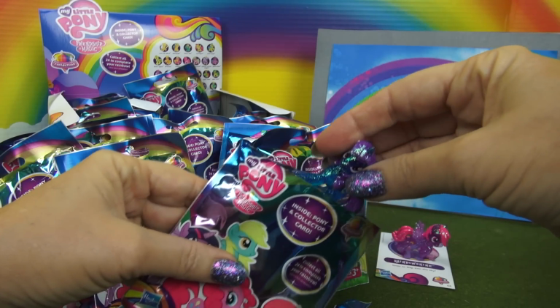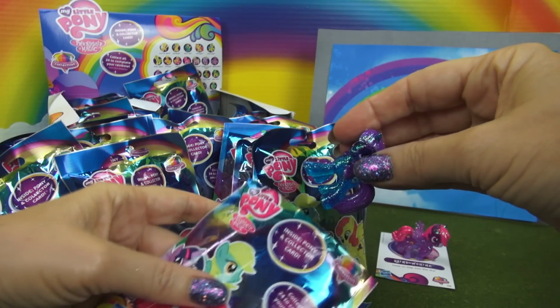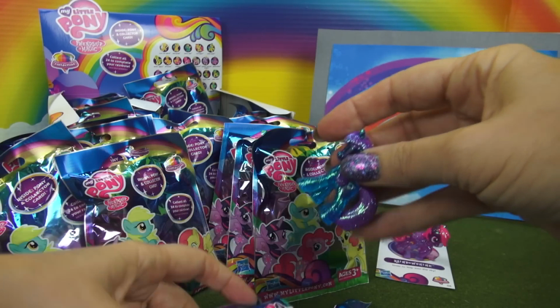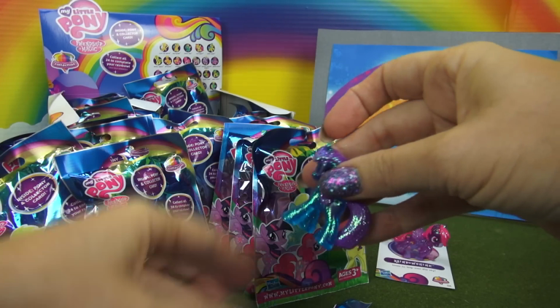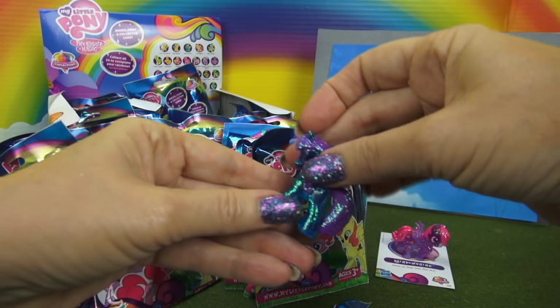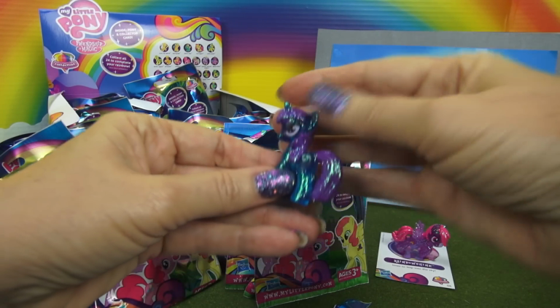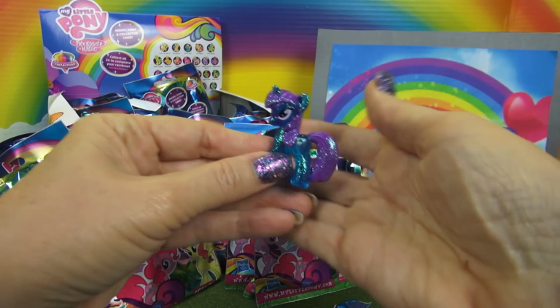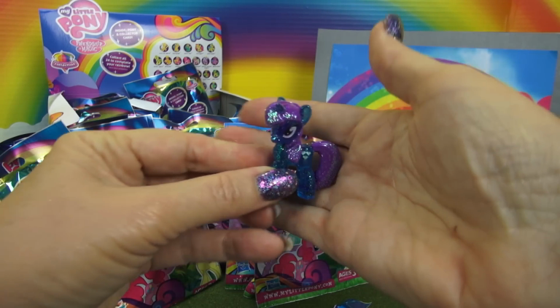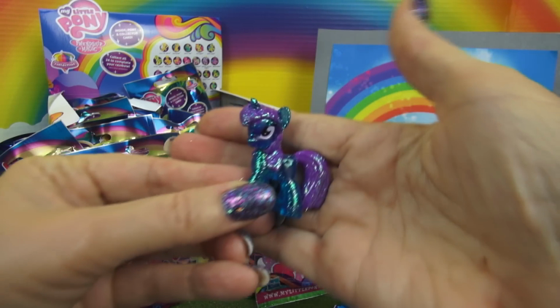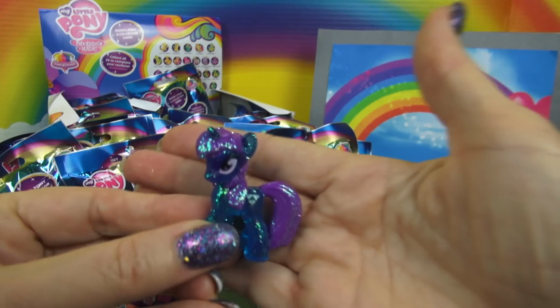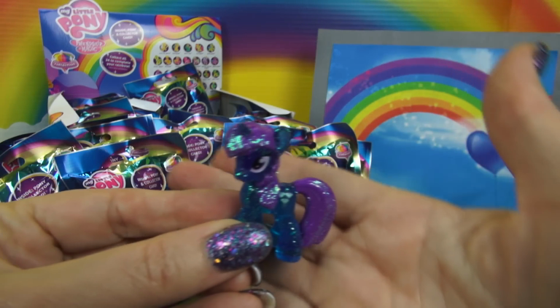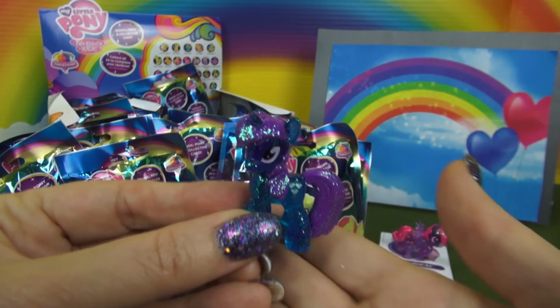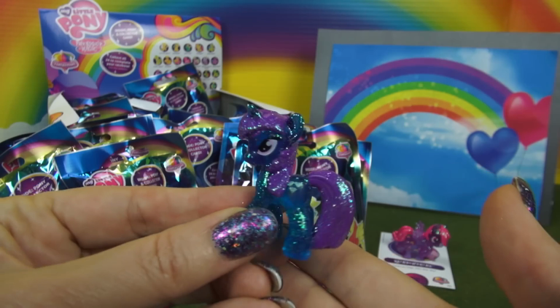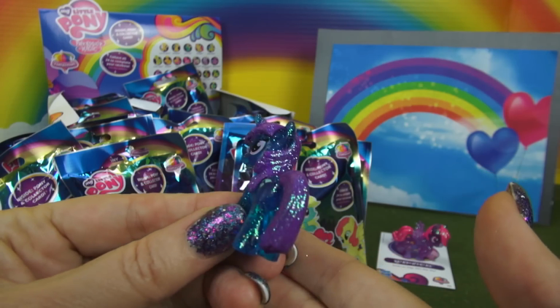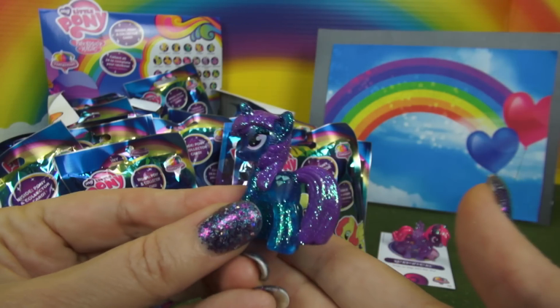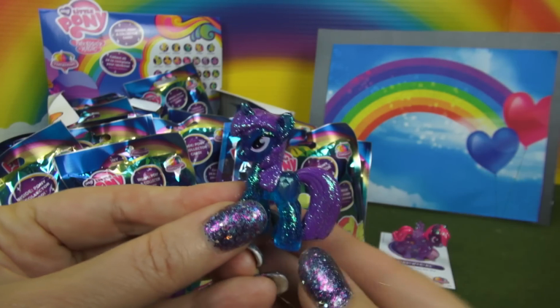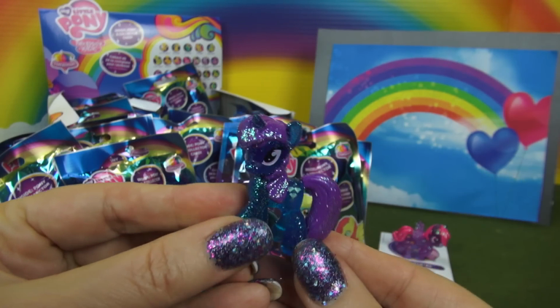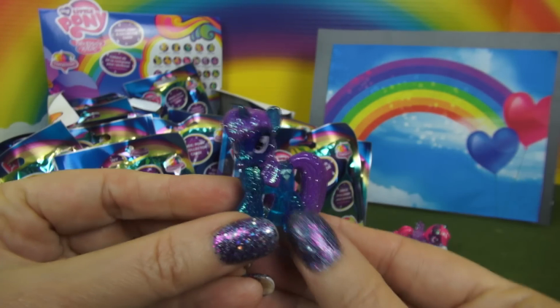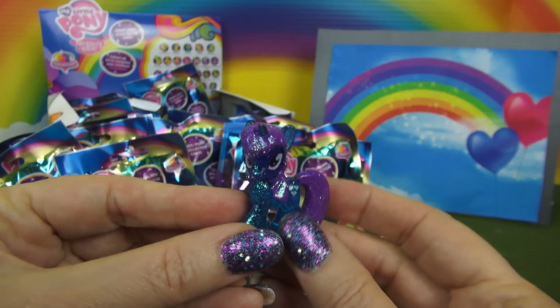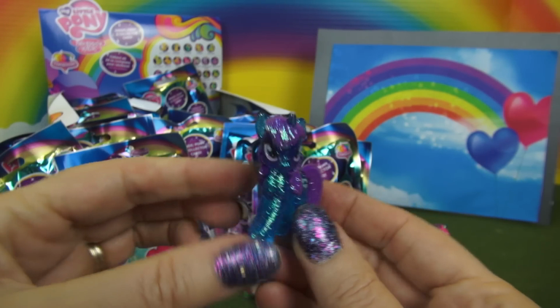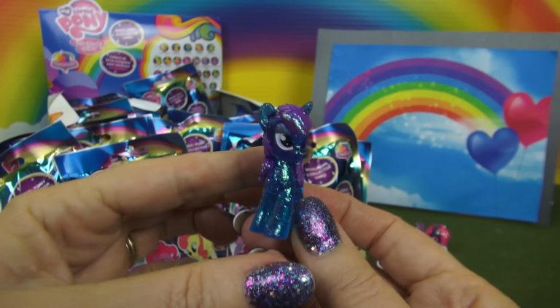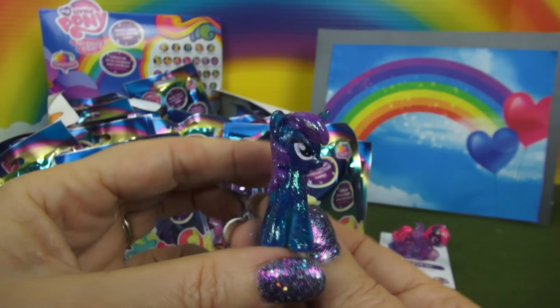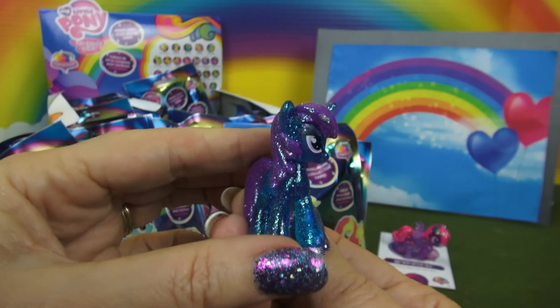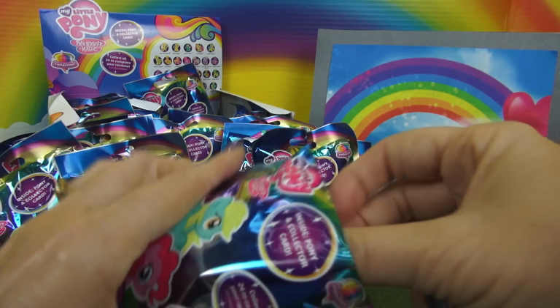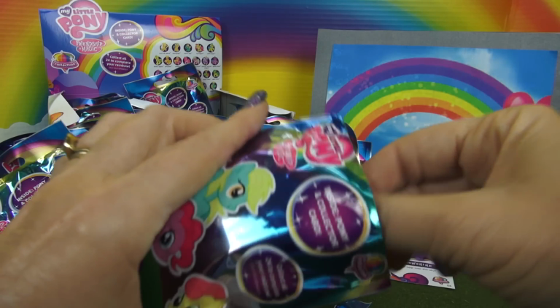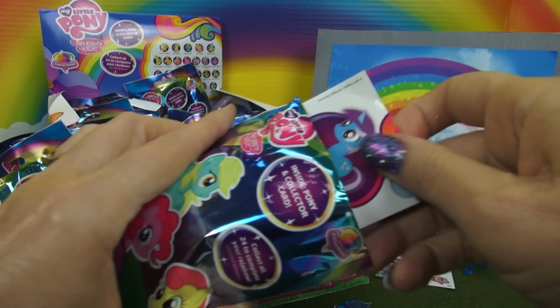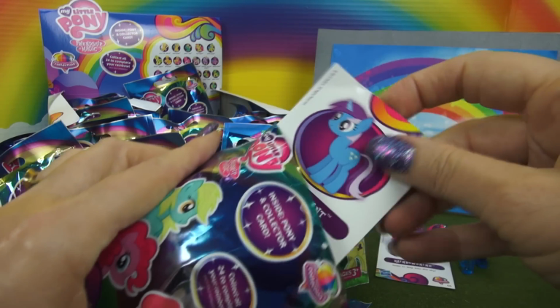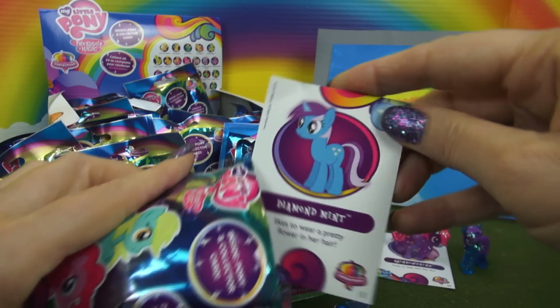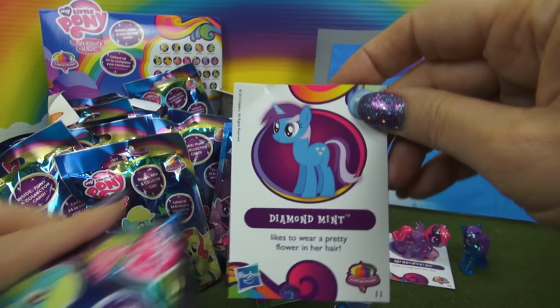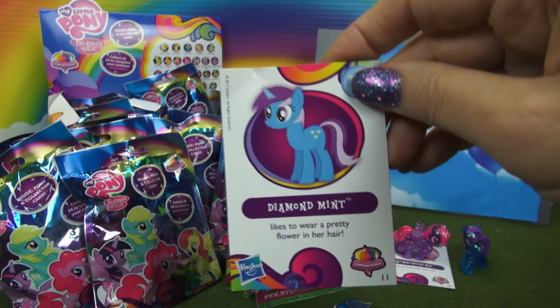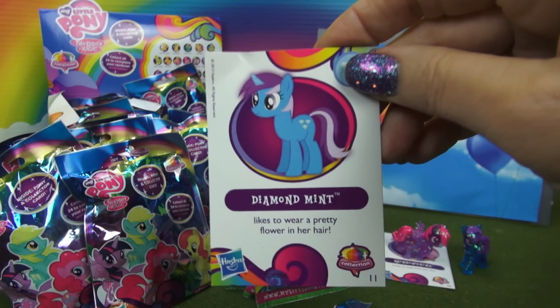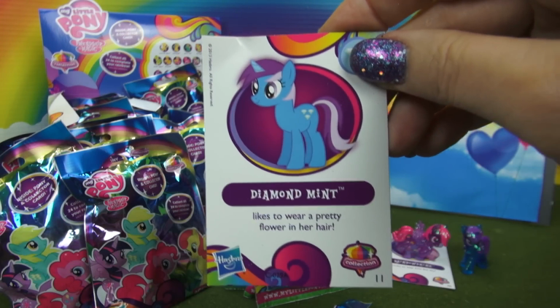This pony — pretty colors. They match my nail polish, purple and blue. And the collector card says we have Diamond Mint.